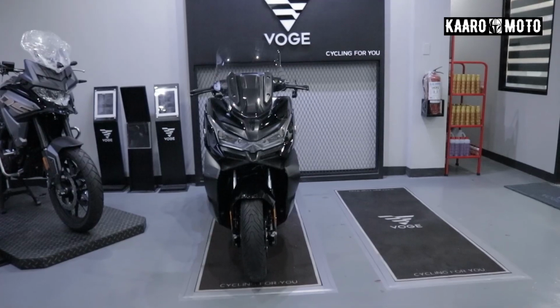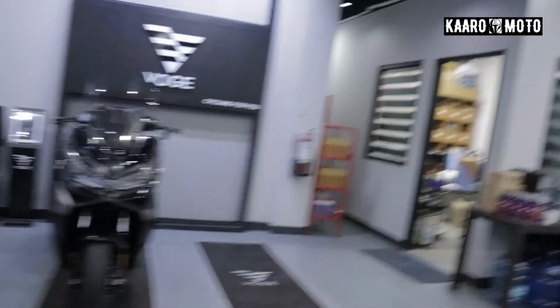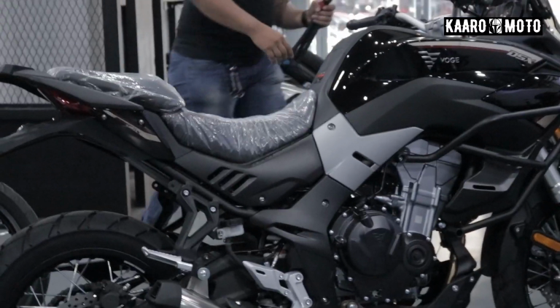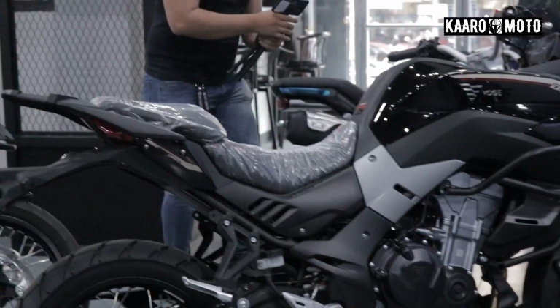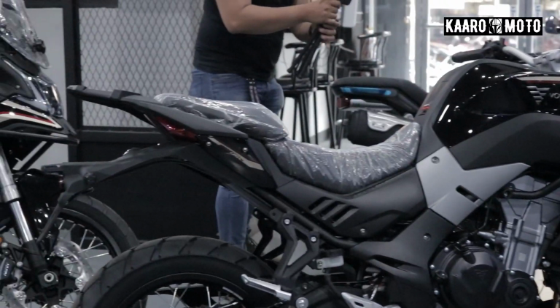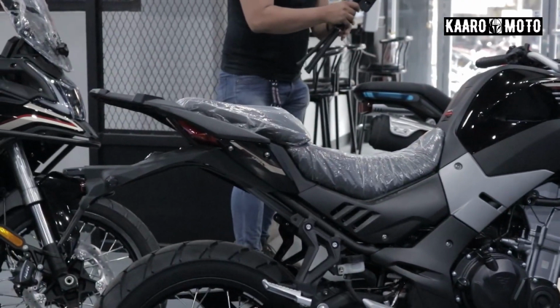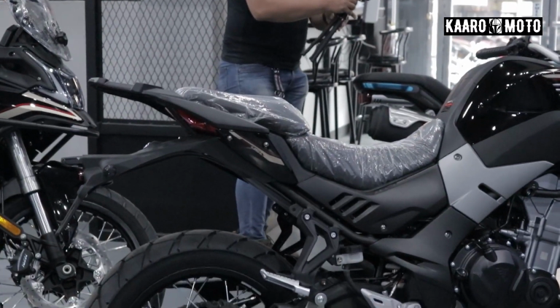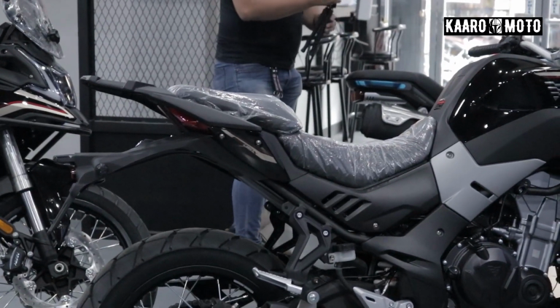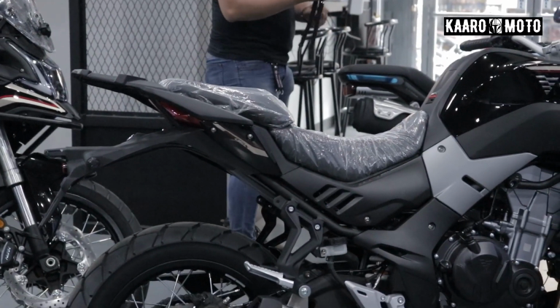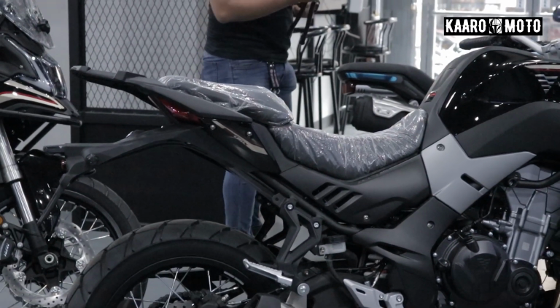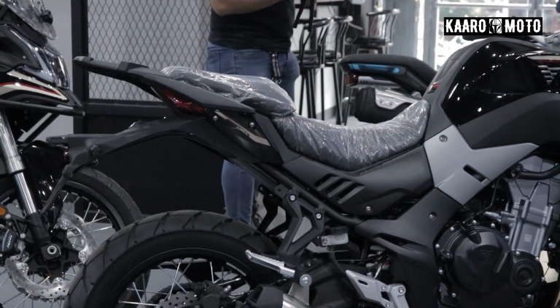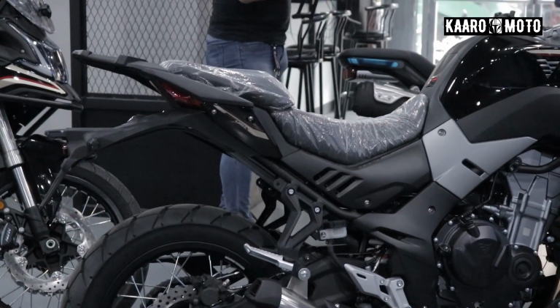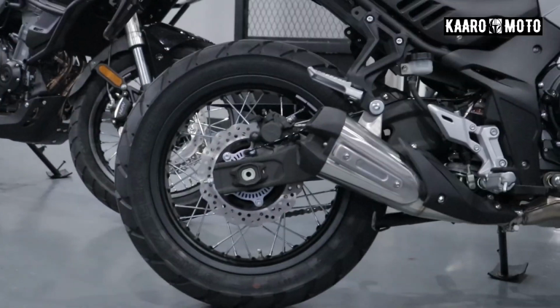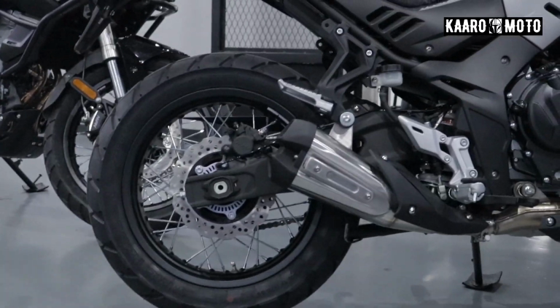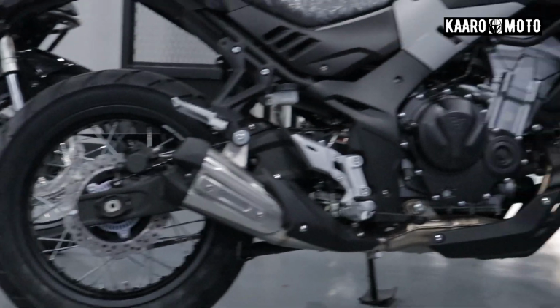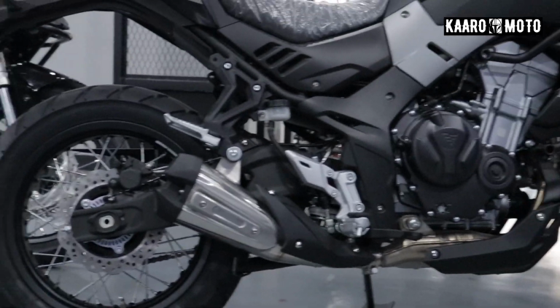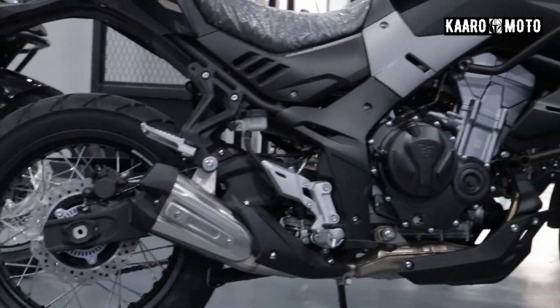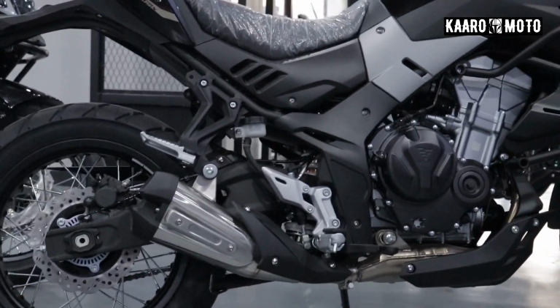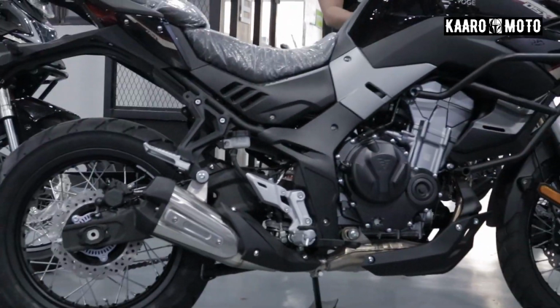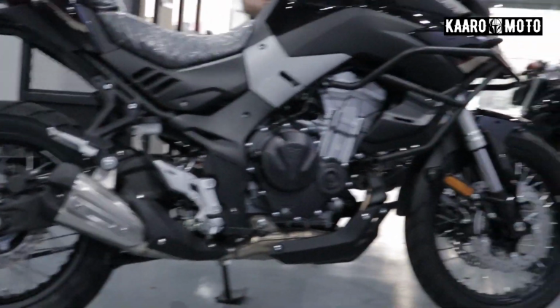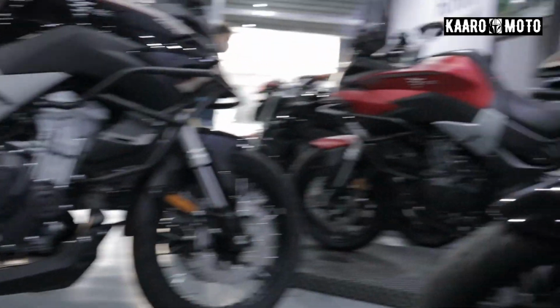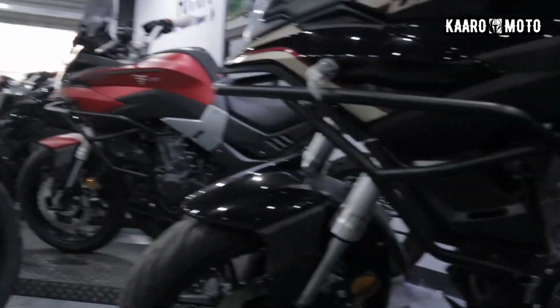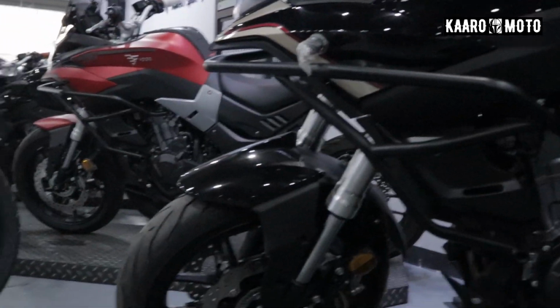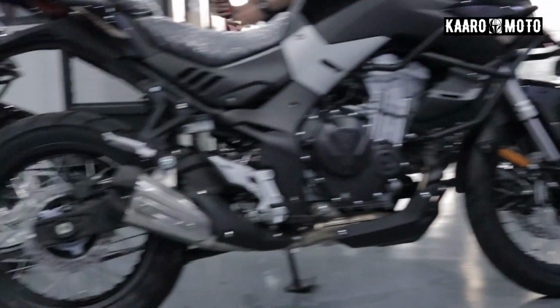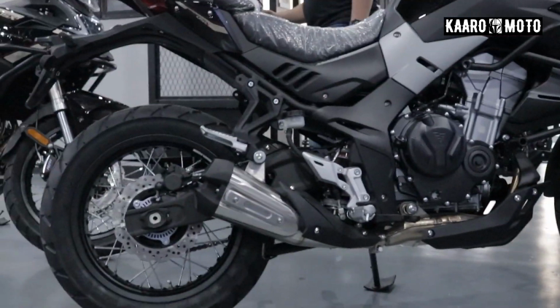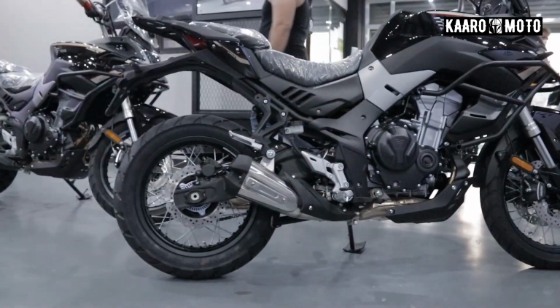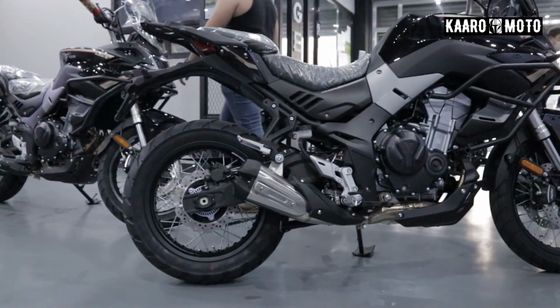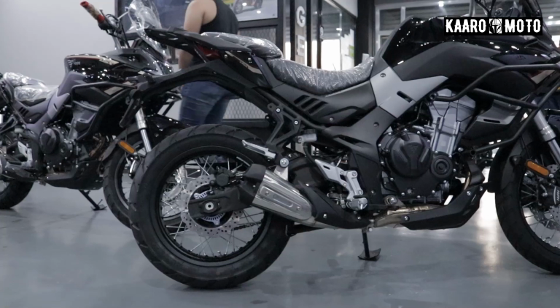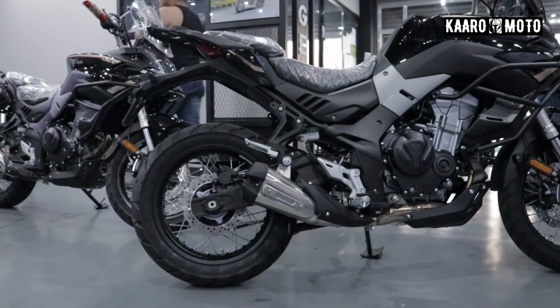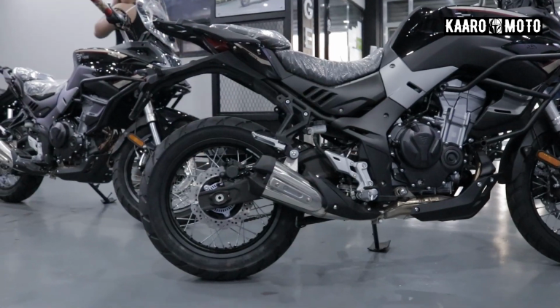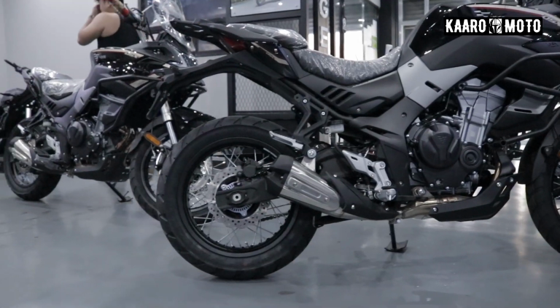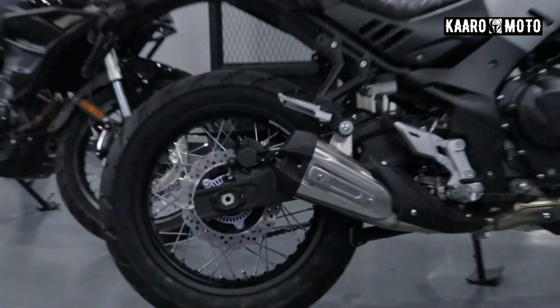Eto yung showroom. Mukhang bibili na ng bagong DSX sila. Siguro since pareho lang din naman sila ng engine guys sa mga karo, pag-usapan na lang natin yung mga bagay na naiiba sa kanya.